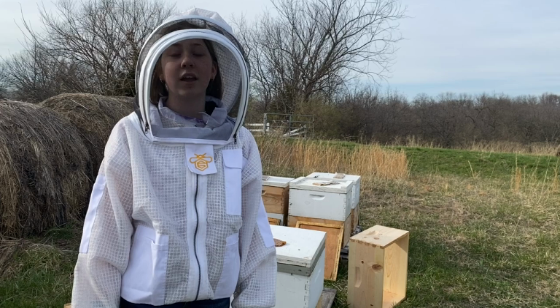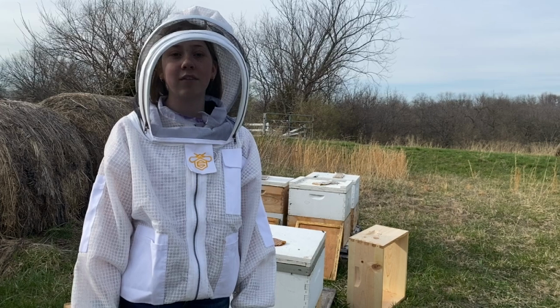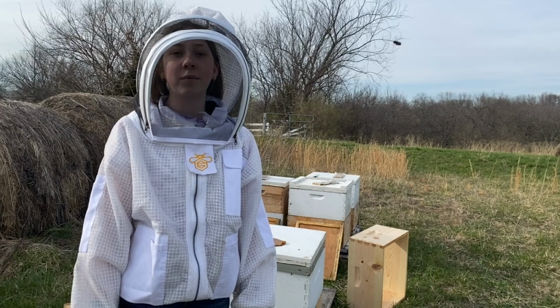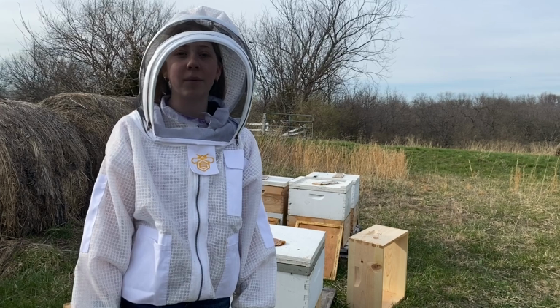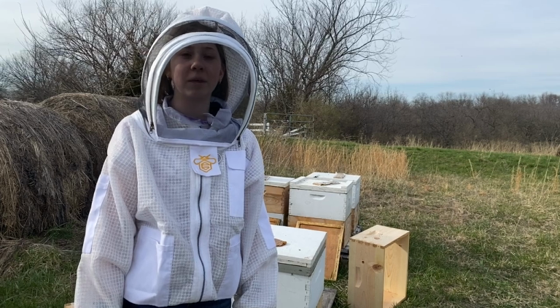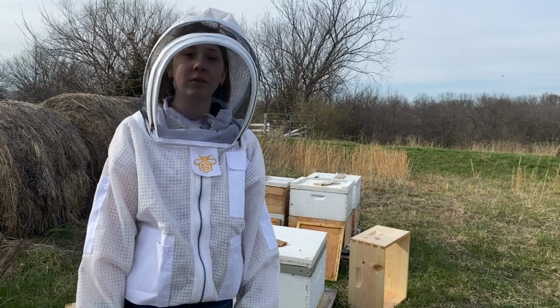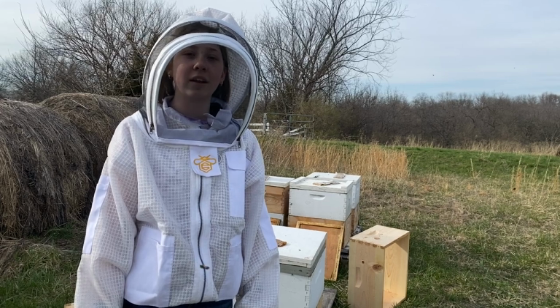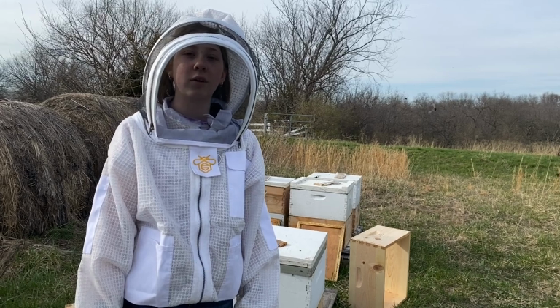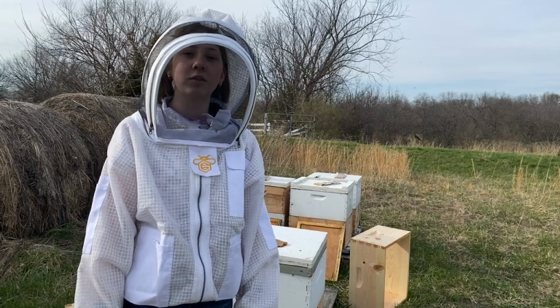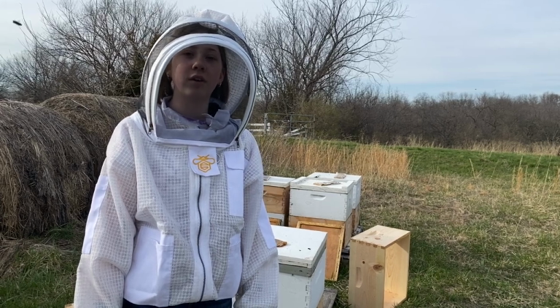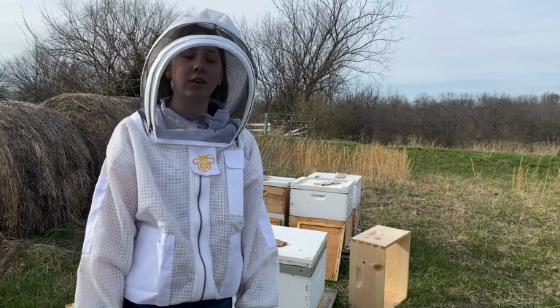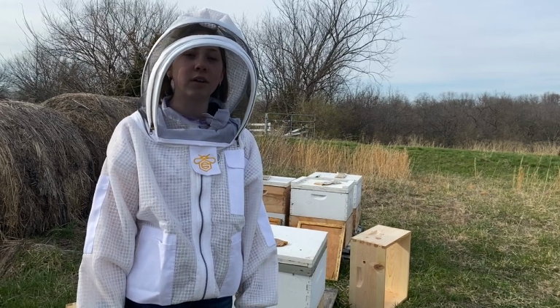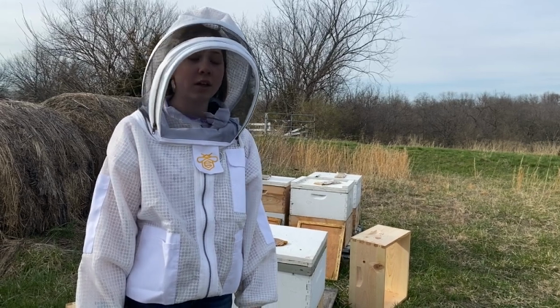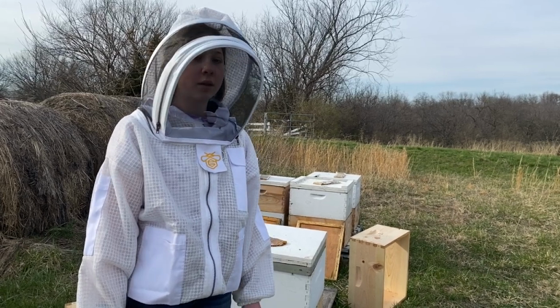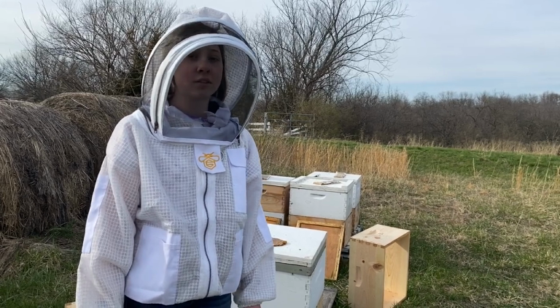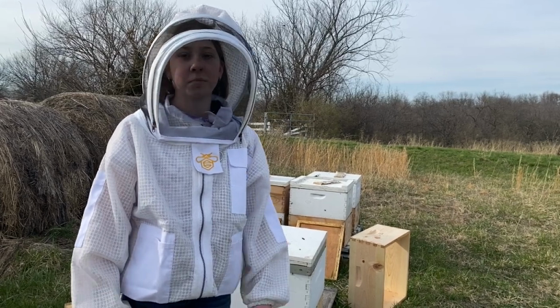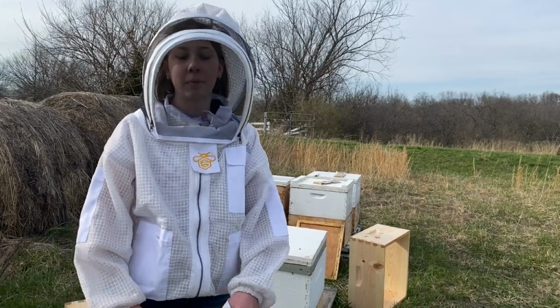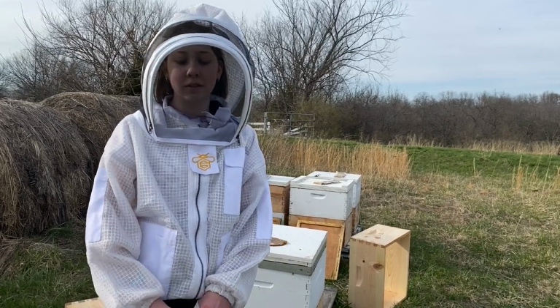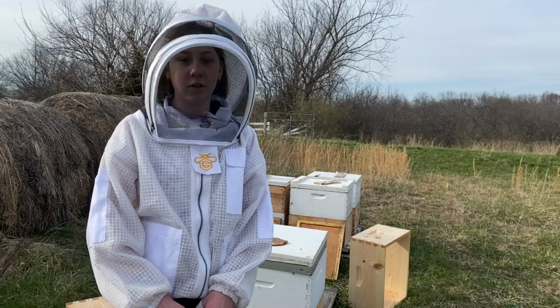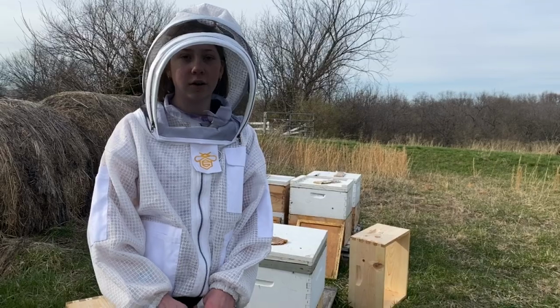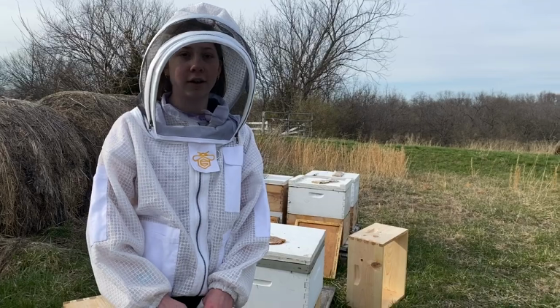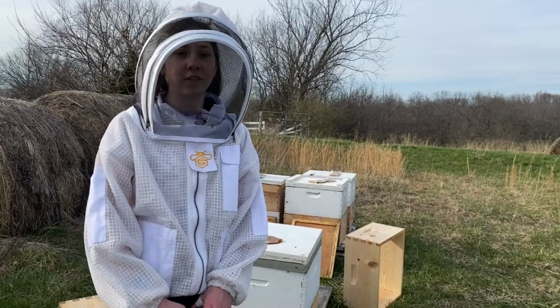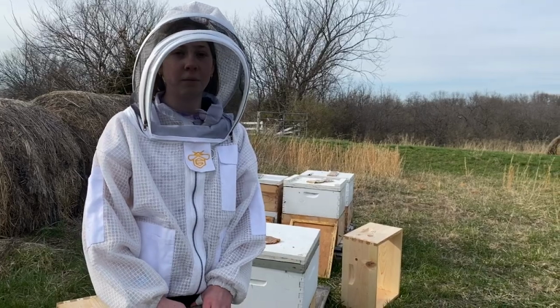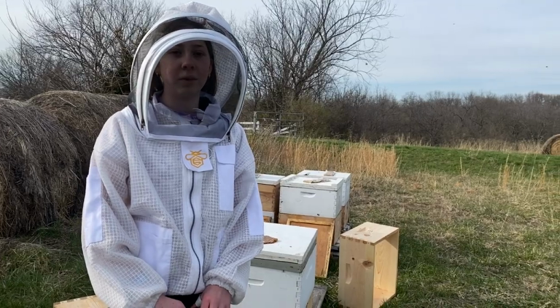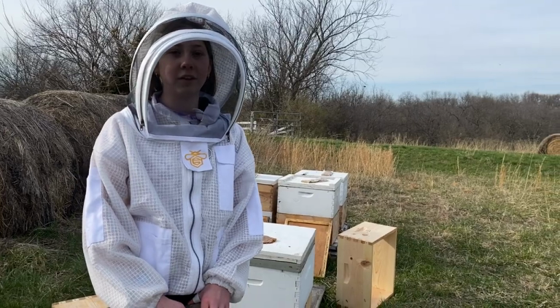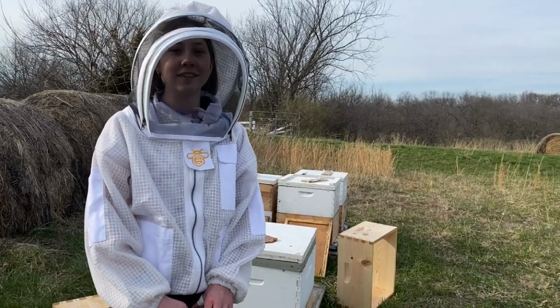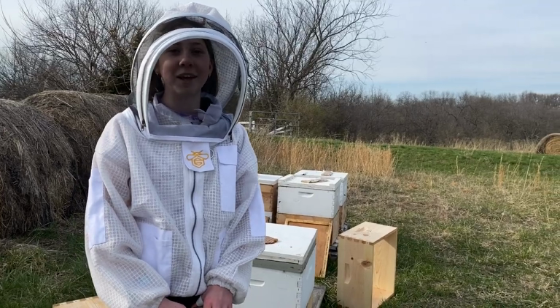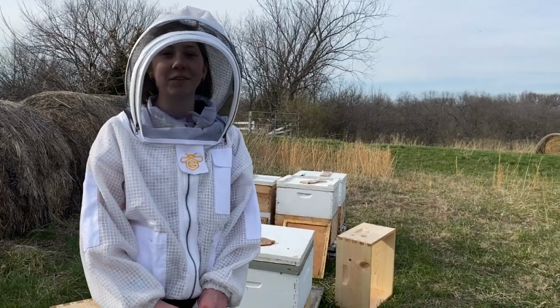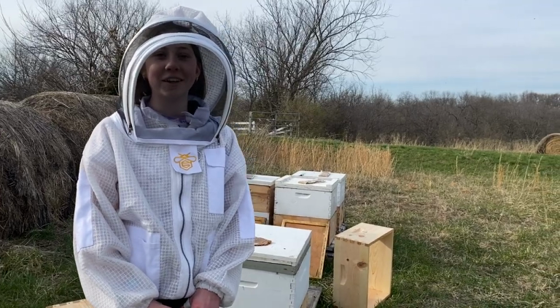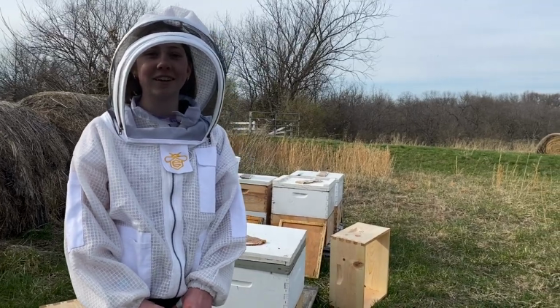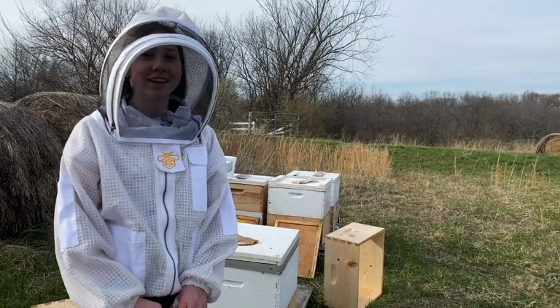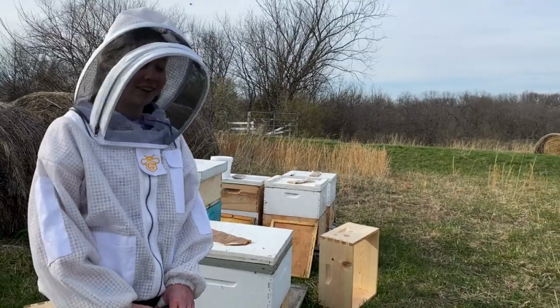Hey everyone, welcome back to Beekeeping with Natalie. Welcome if you are new. The bees aren't super happy today, so I don't know if the camera will be a little unstable over there, but it's alright.